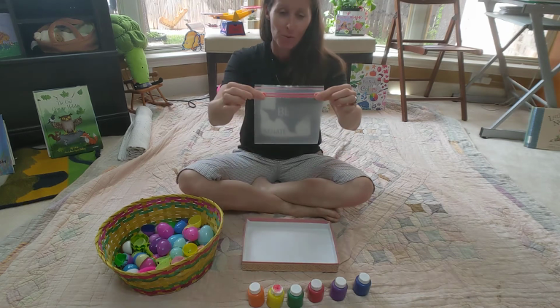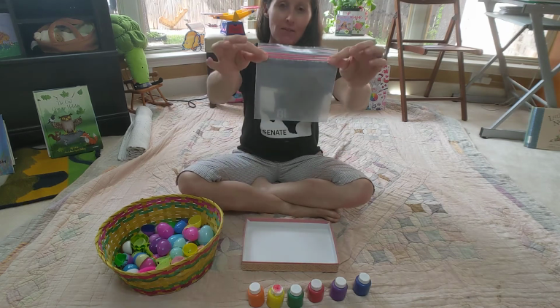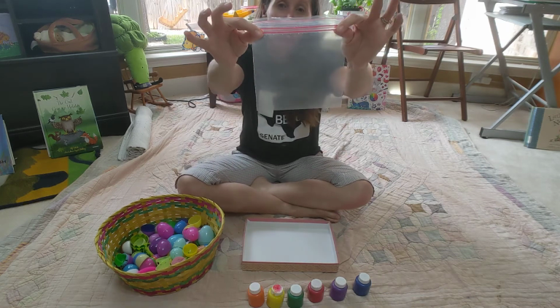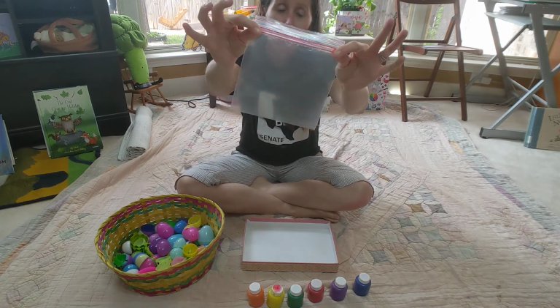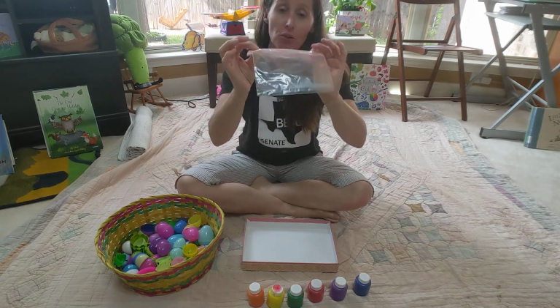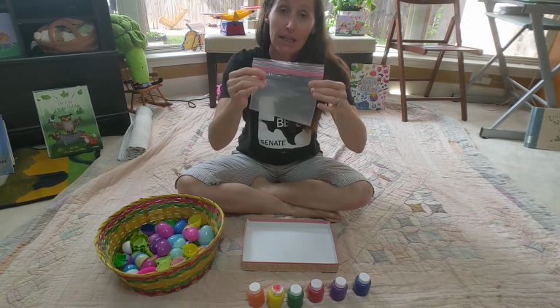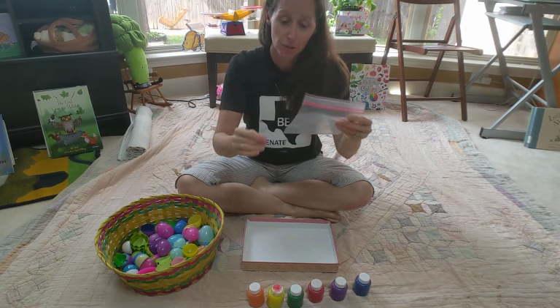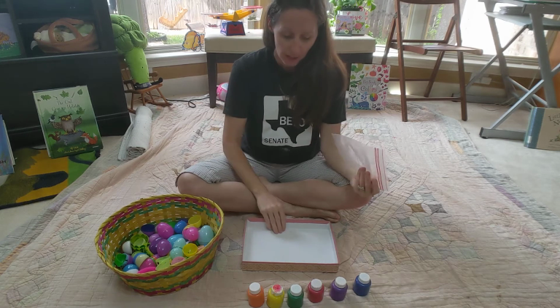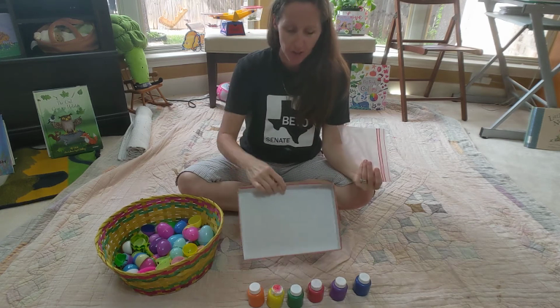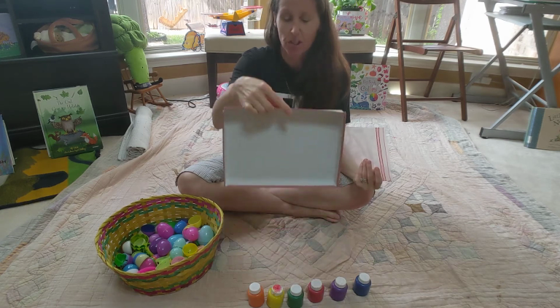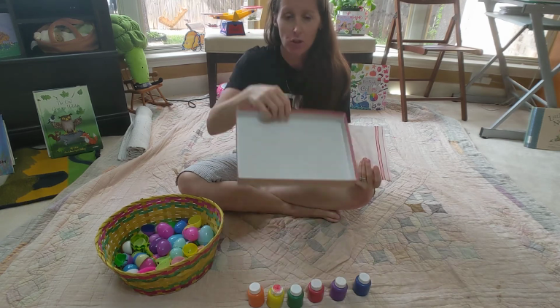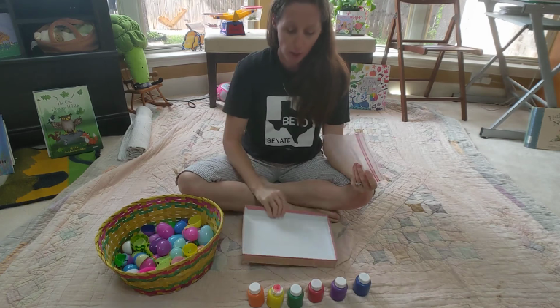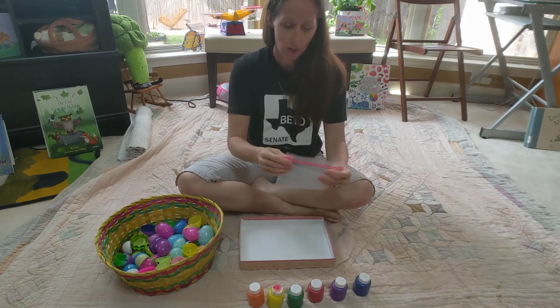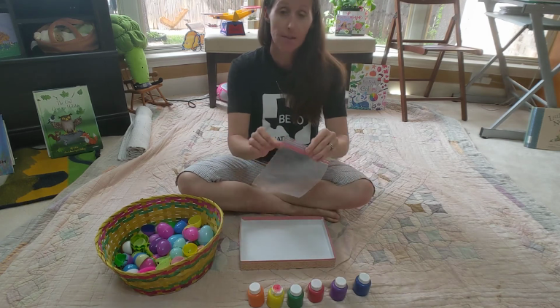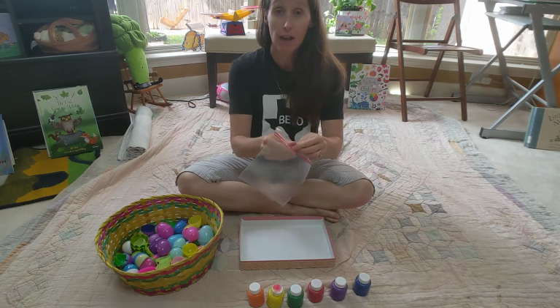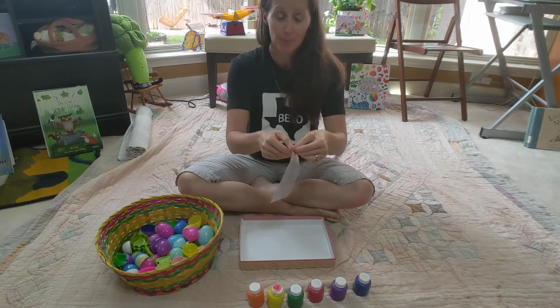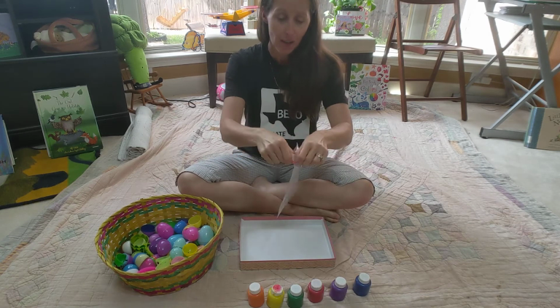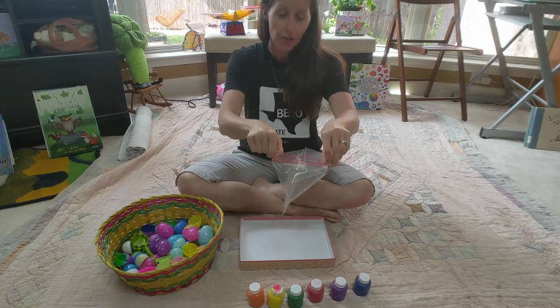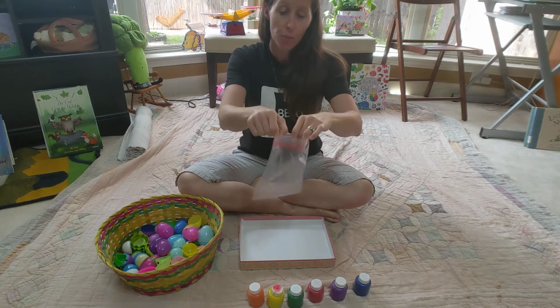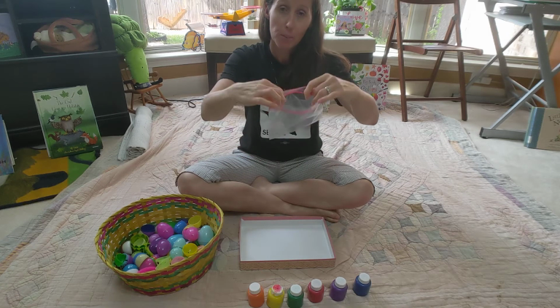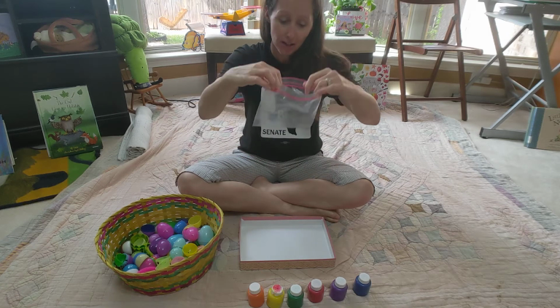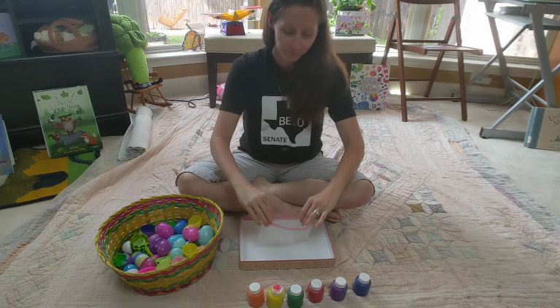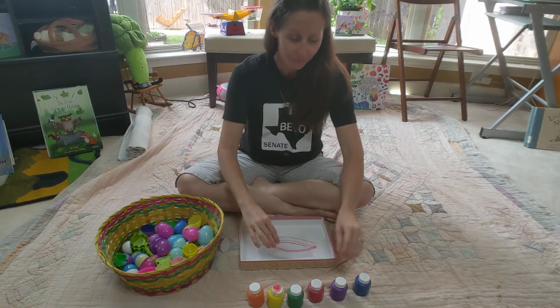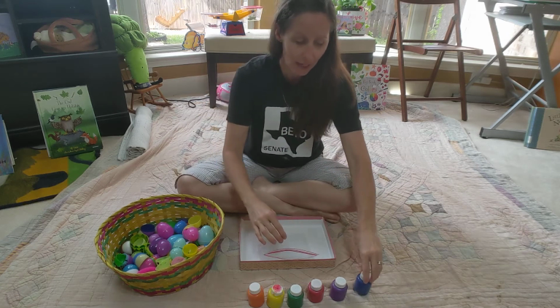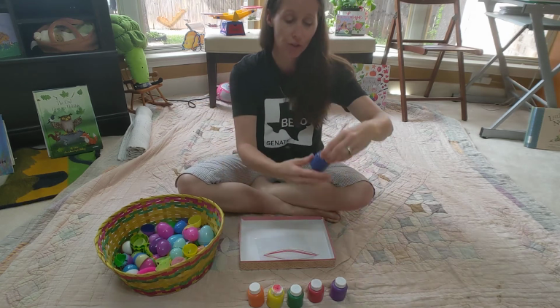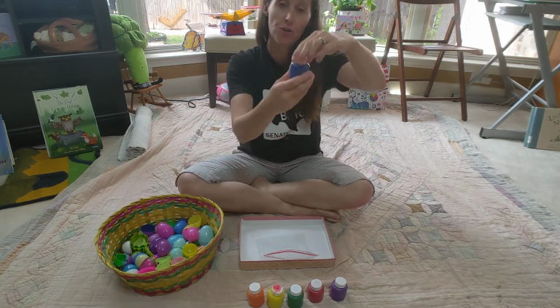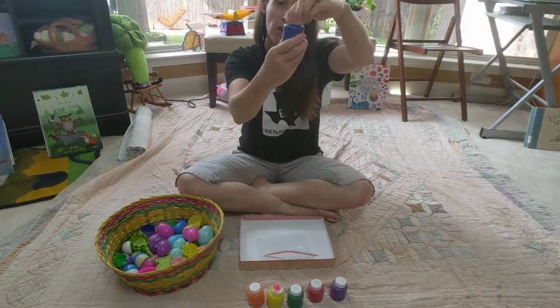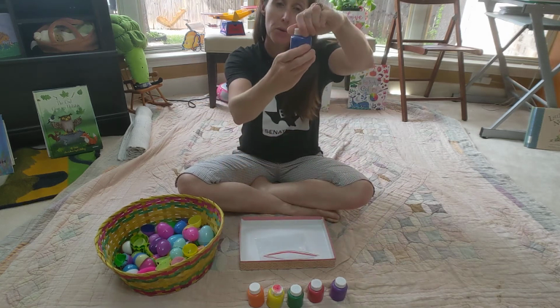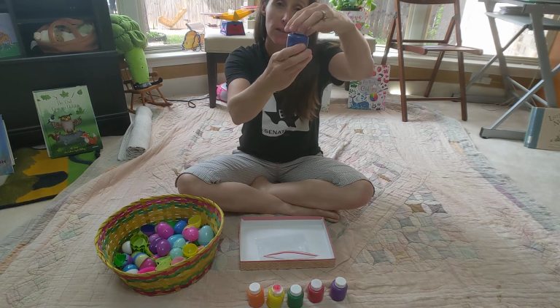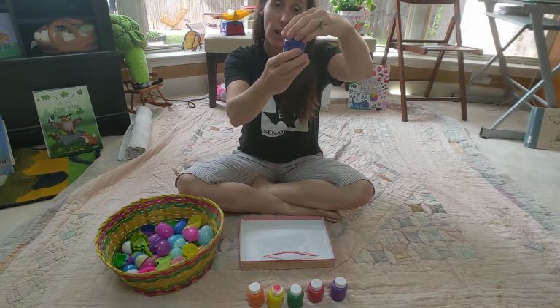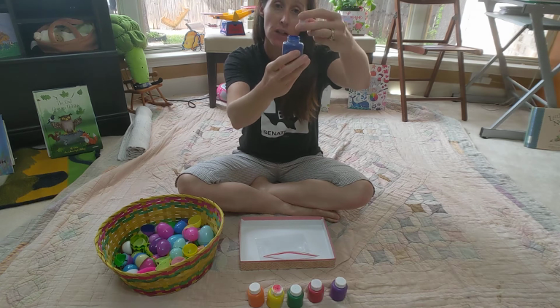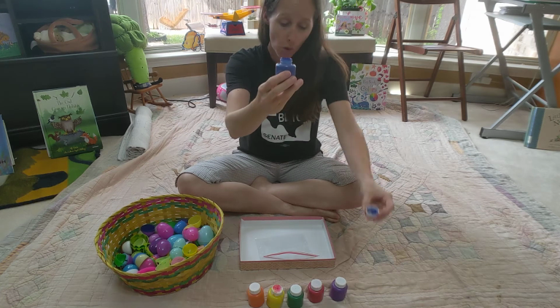What I have is a plastic bag — you can use any size you like — and I'm just using sort of a shoebox lid as a tray. You're going to open up your bag and choose from your paints whatever colors you want.